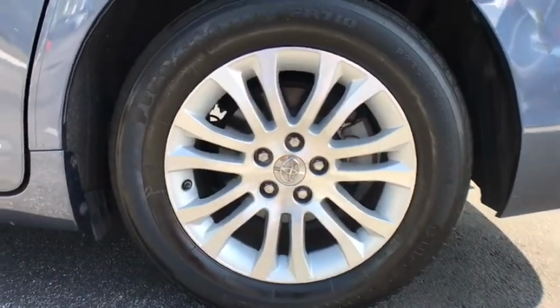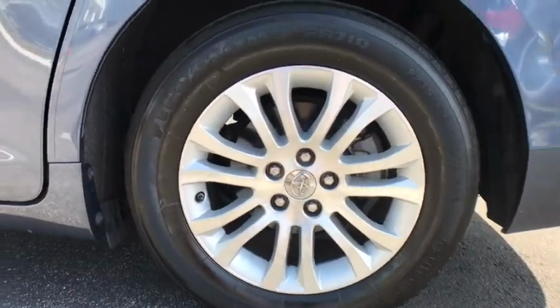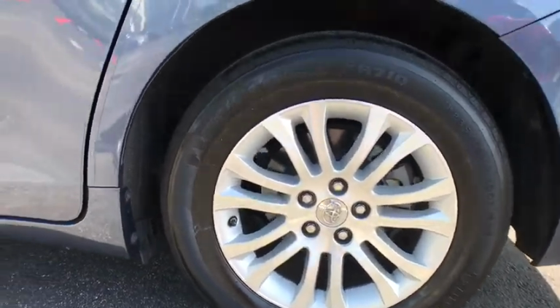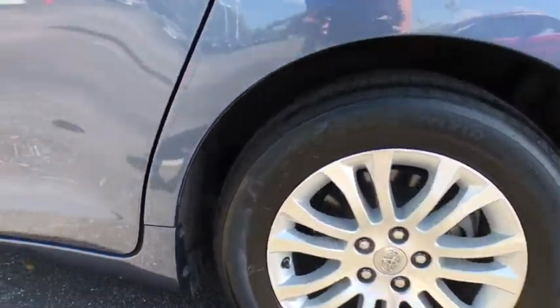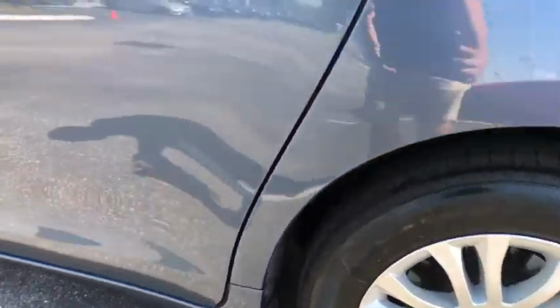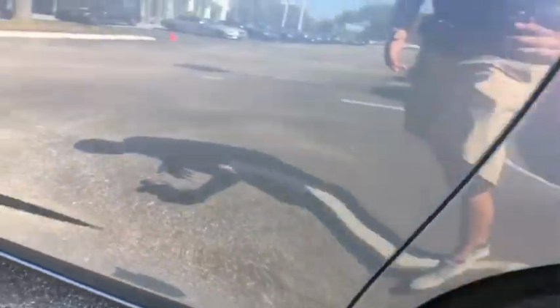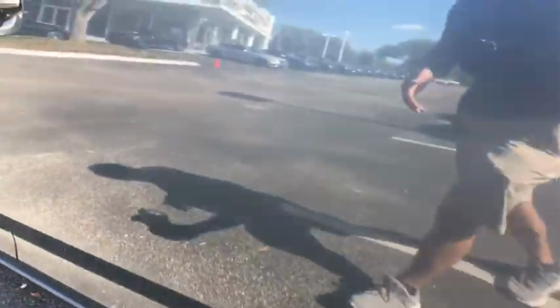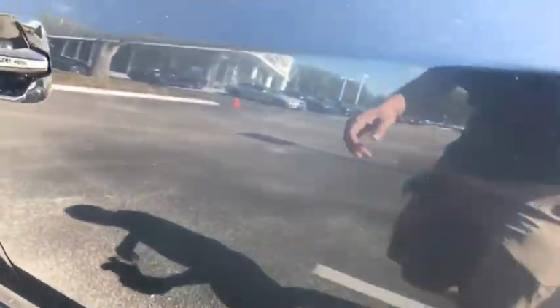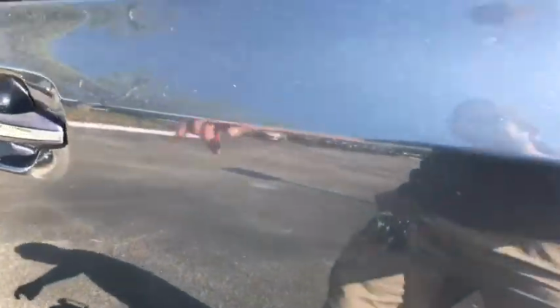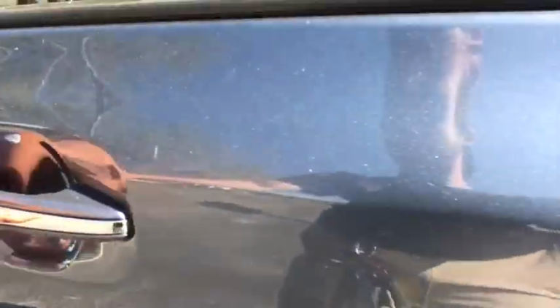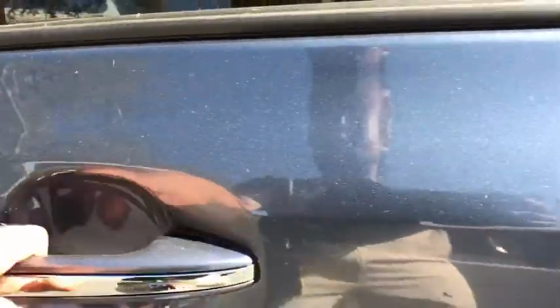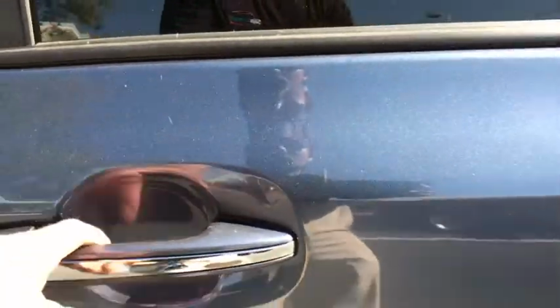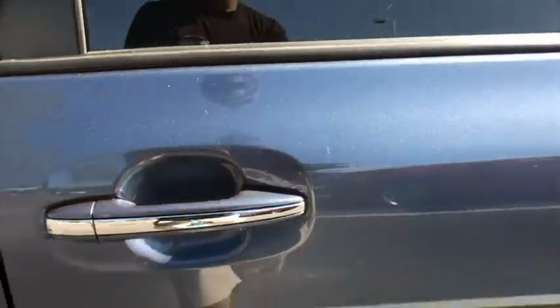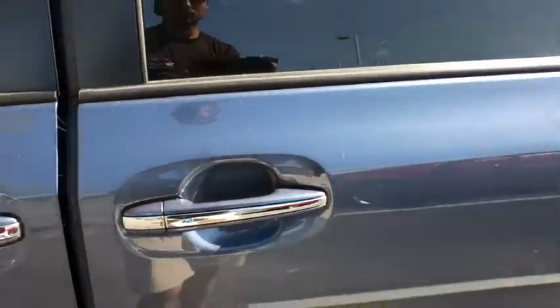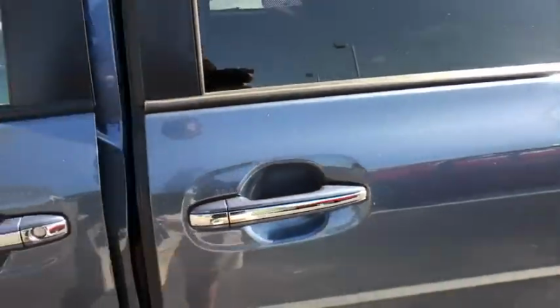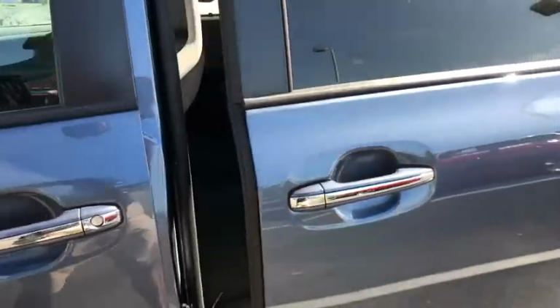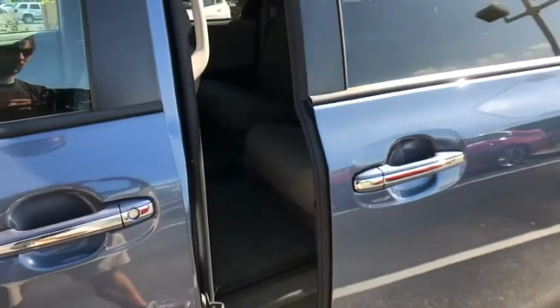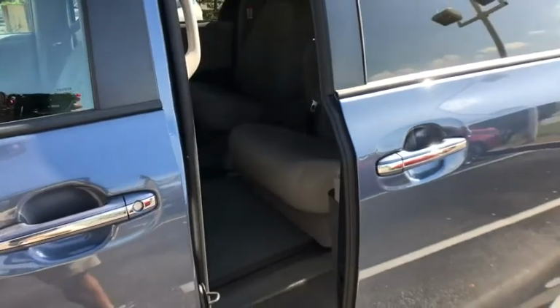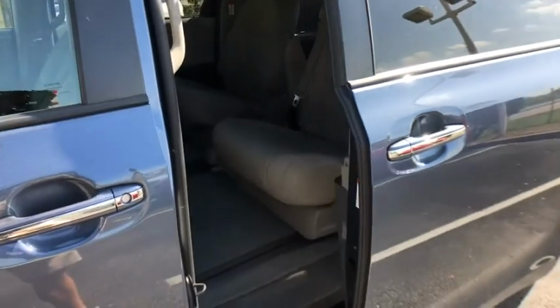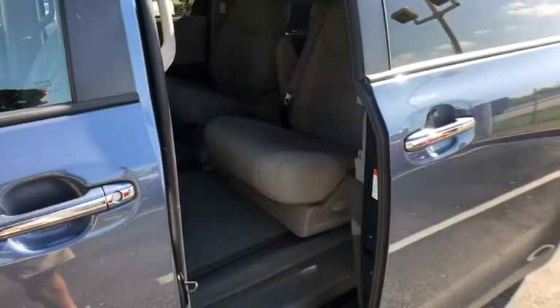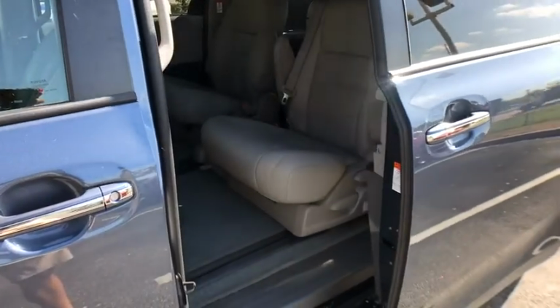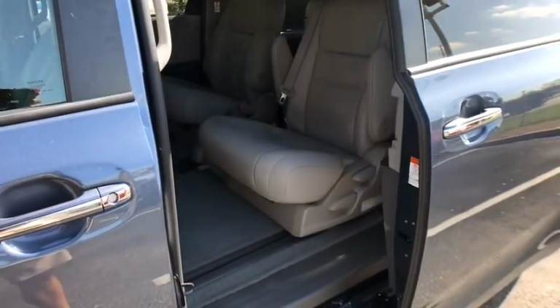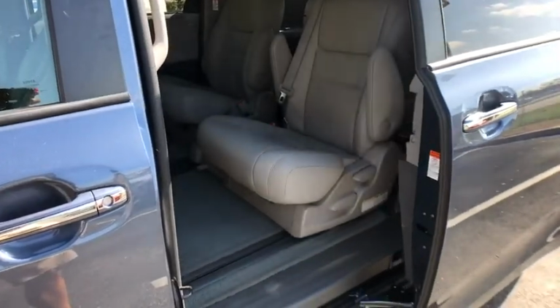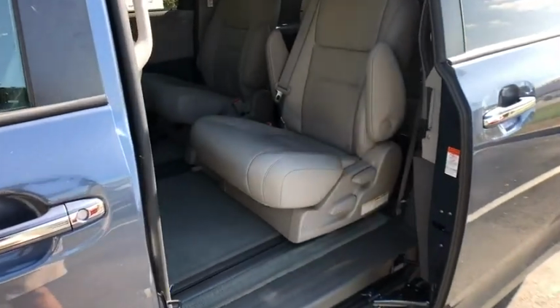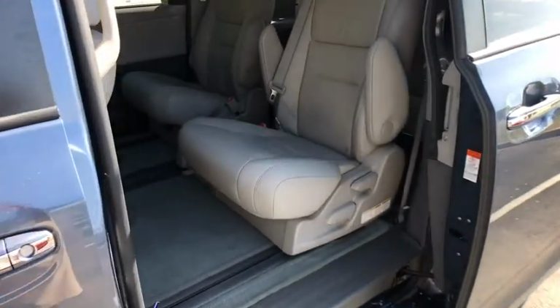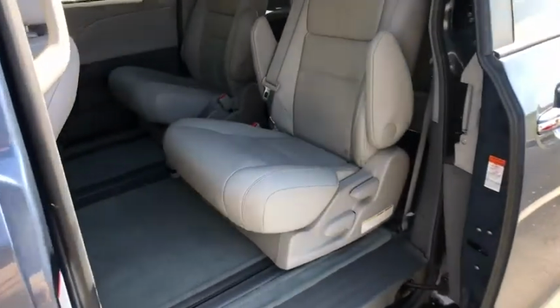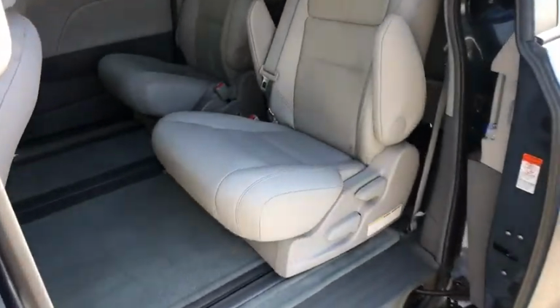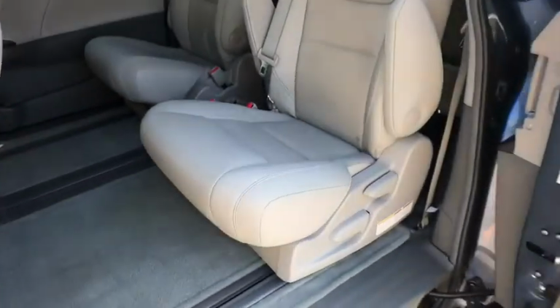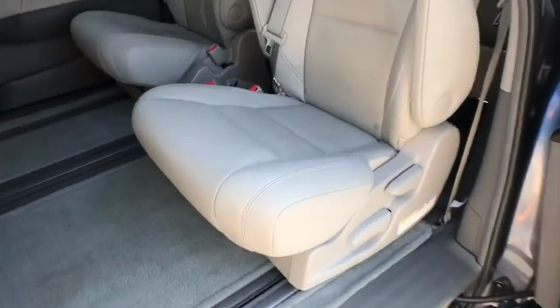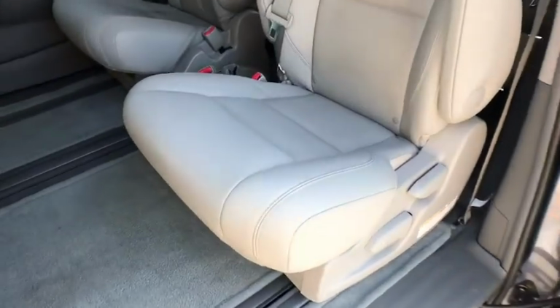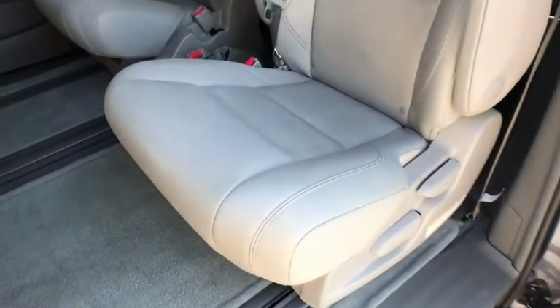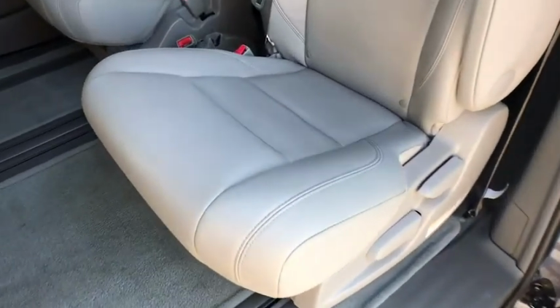Steering wheel audio controls, stability control, leather-wrapped steering wheel, Bluetooth, adjustable steering wheel, power steering, keyless start.